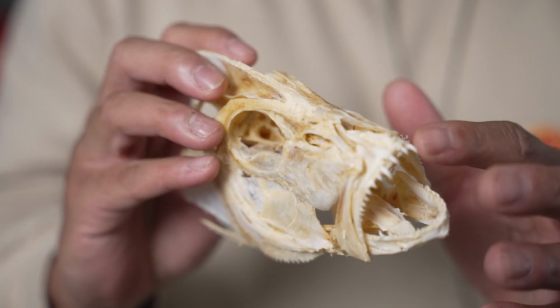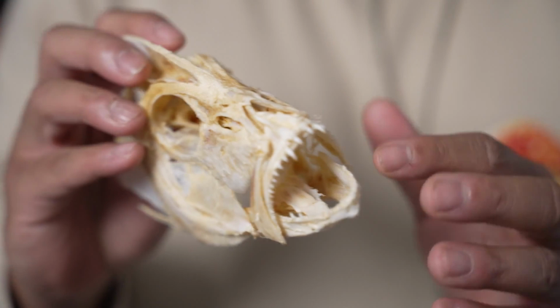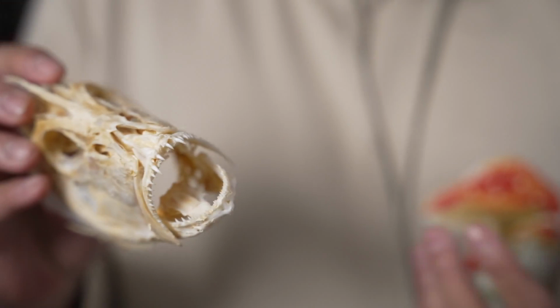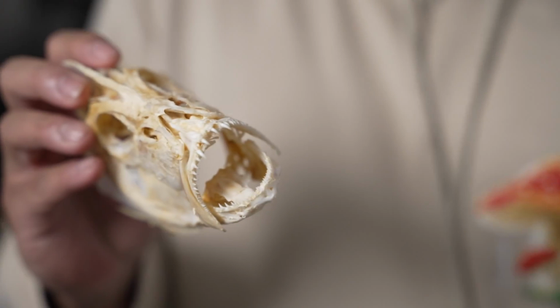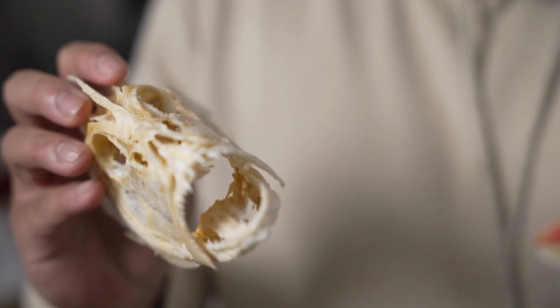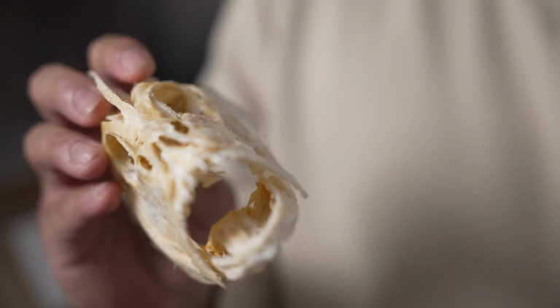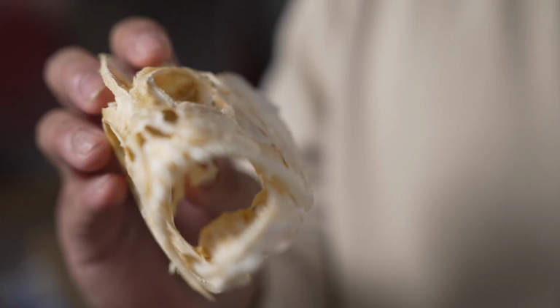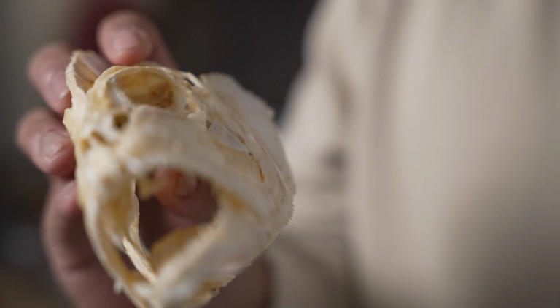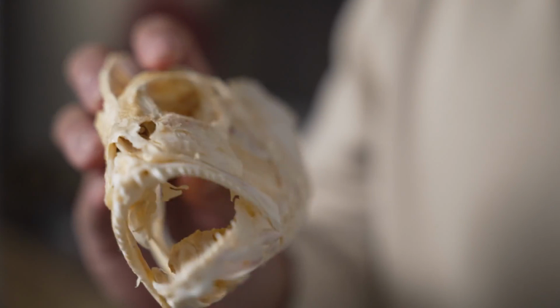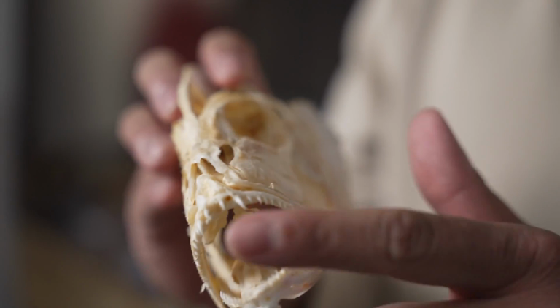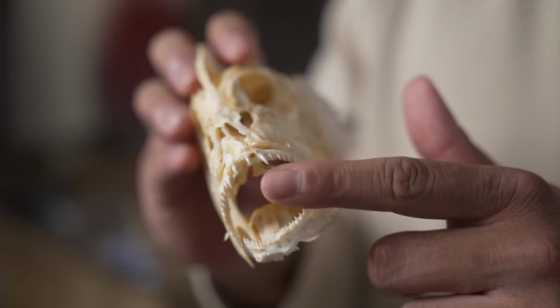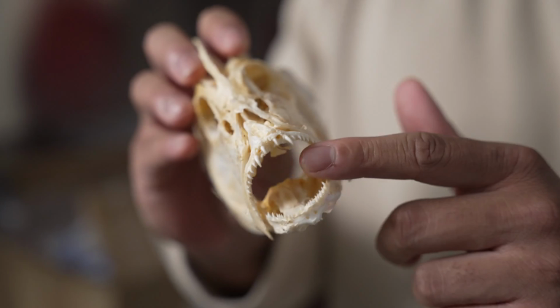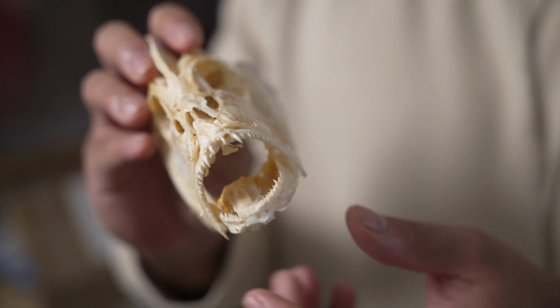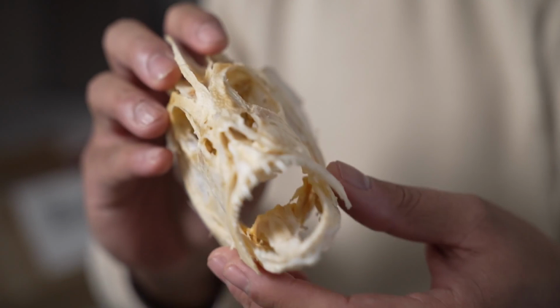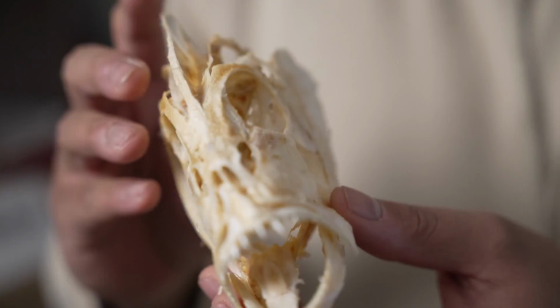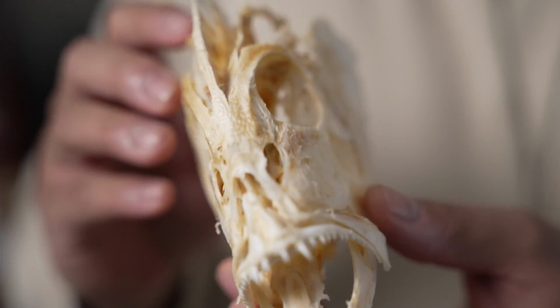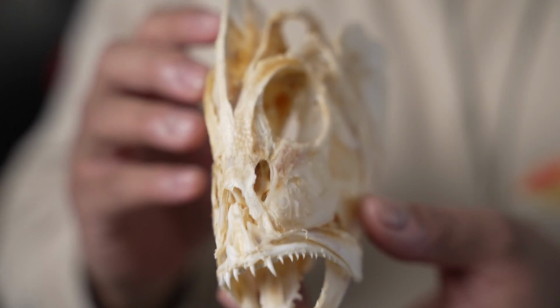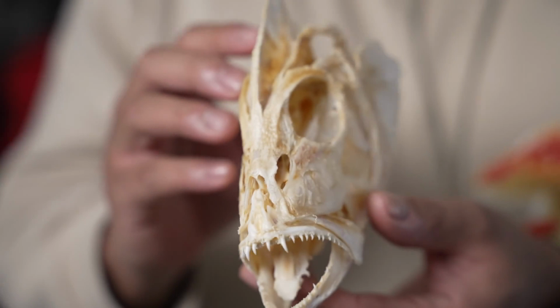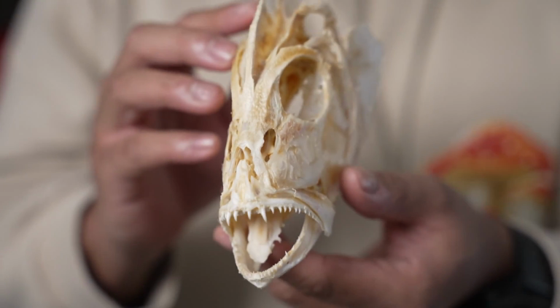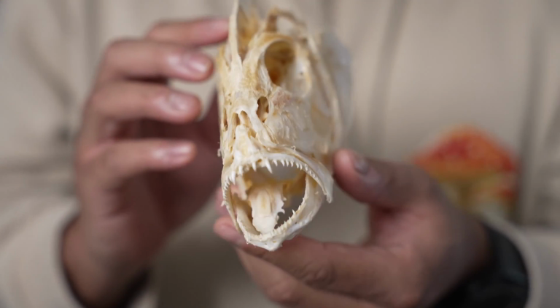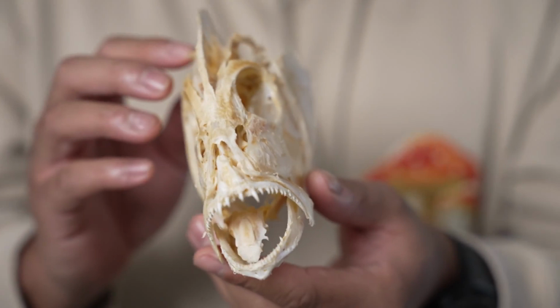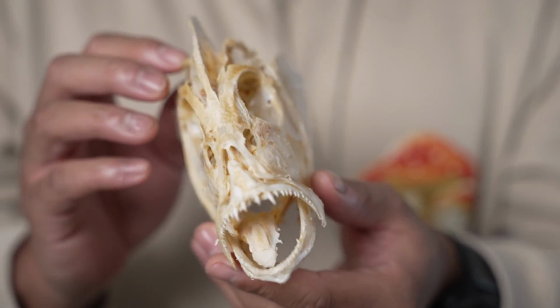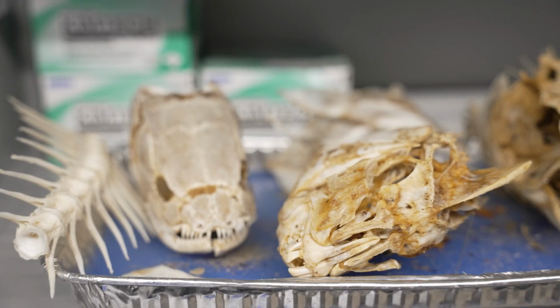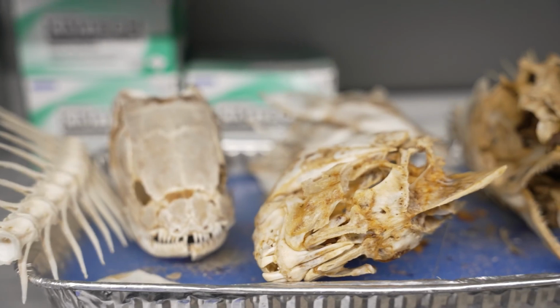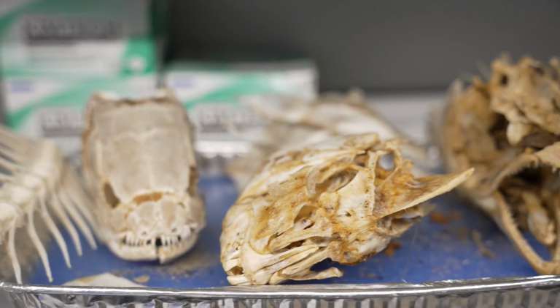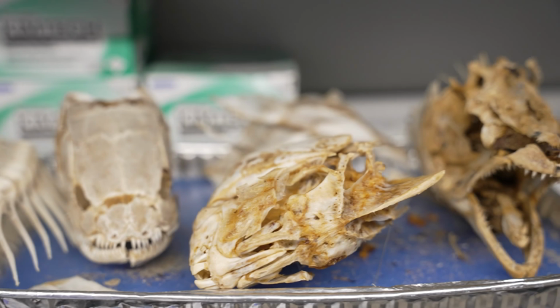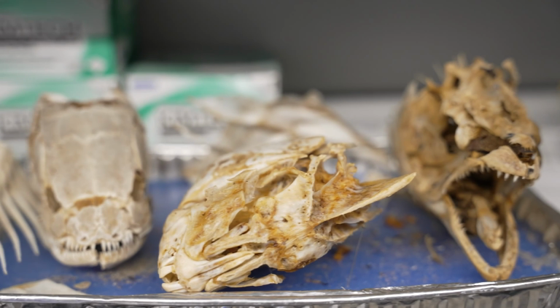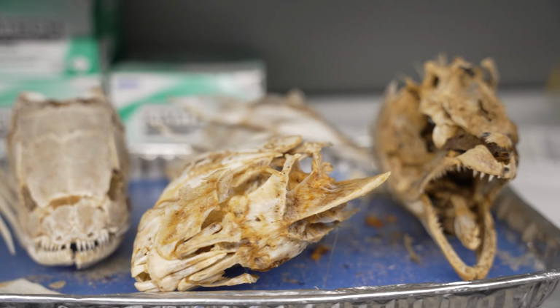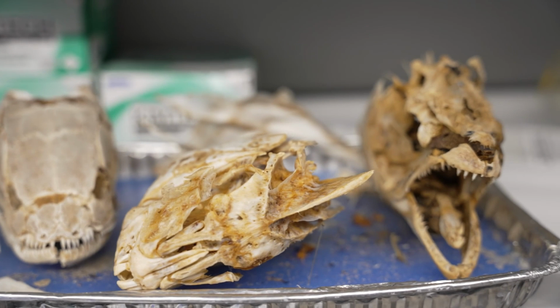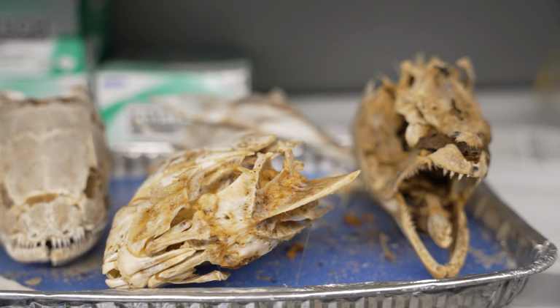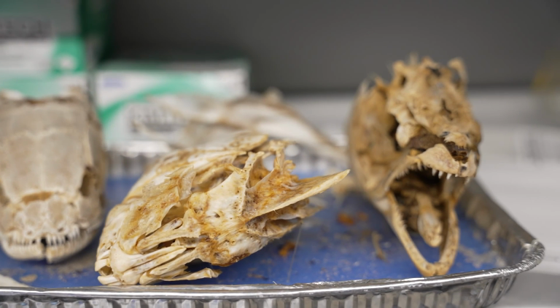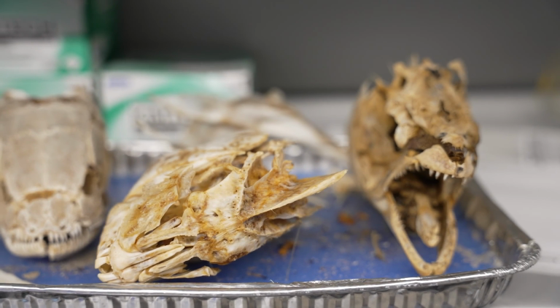Usually by the time you're encountering a red snapper it's in a fillet, but they've got these pretty impressive fangs and everything. I study the evolution of morphology pretty broadly, and I'm really interested in vertebrate morphology and more specifically fish.